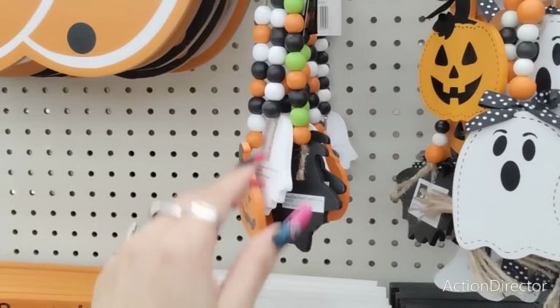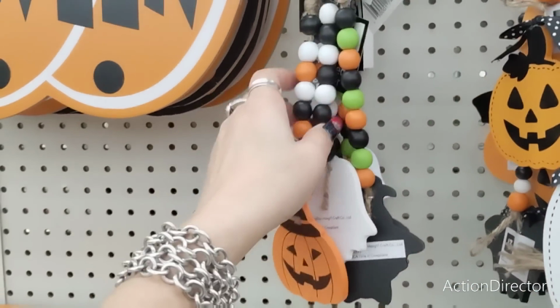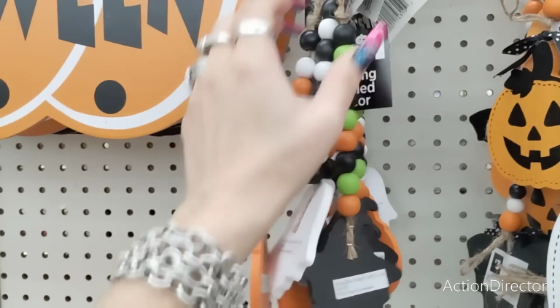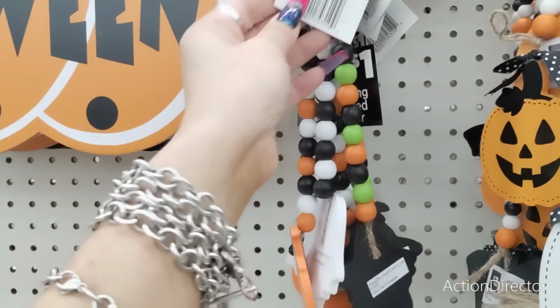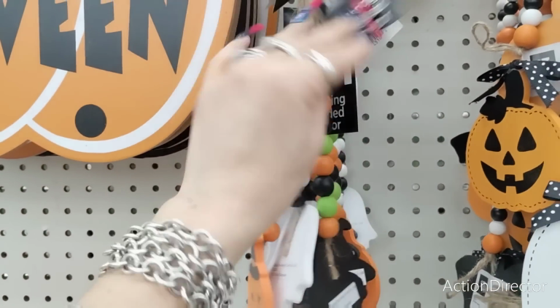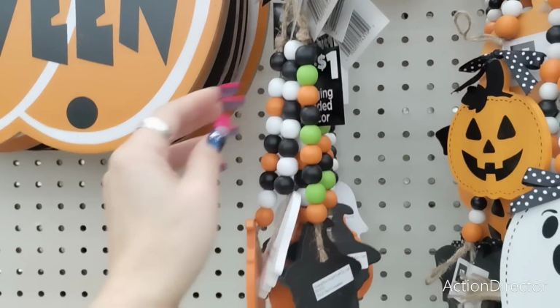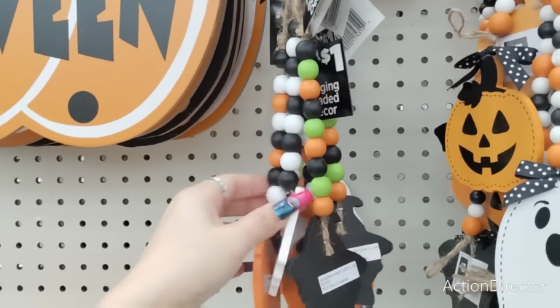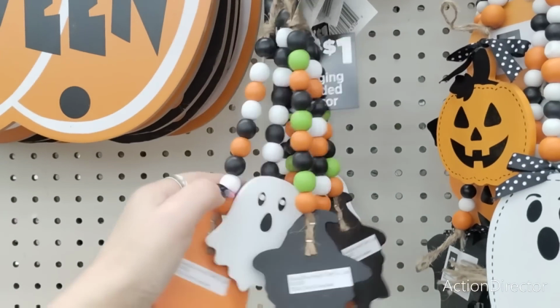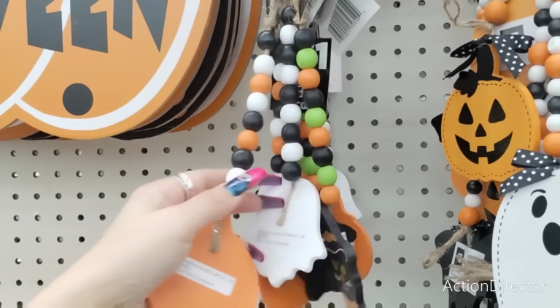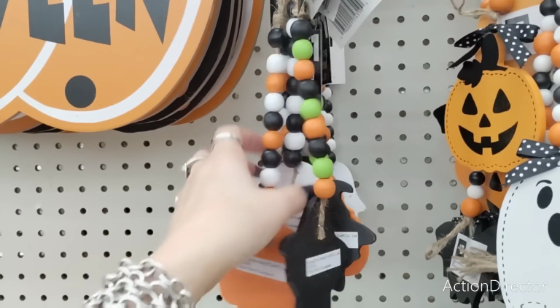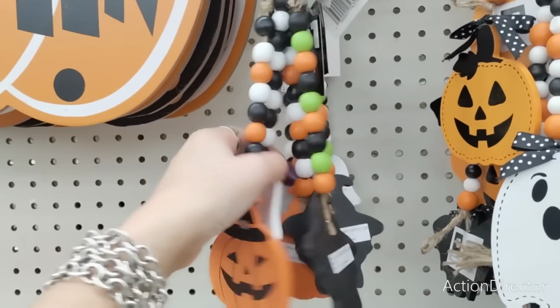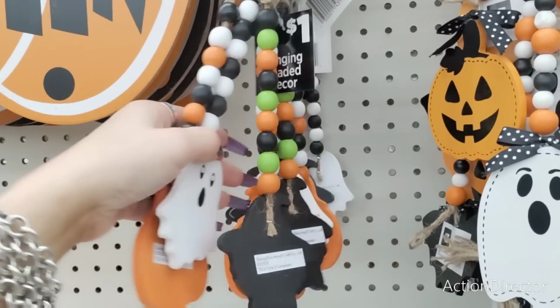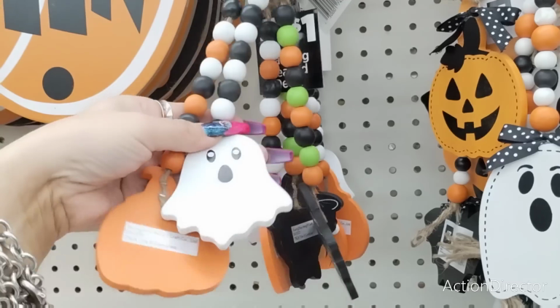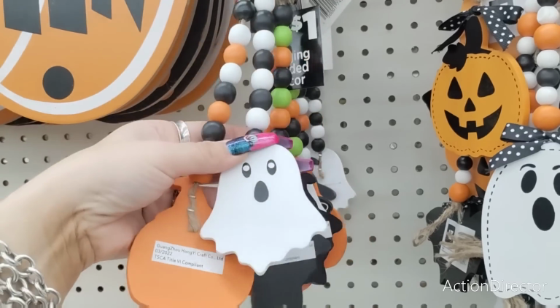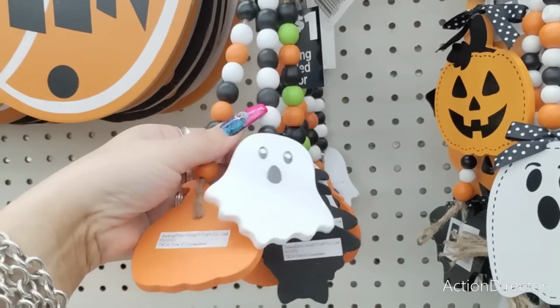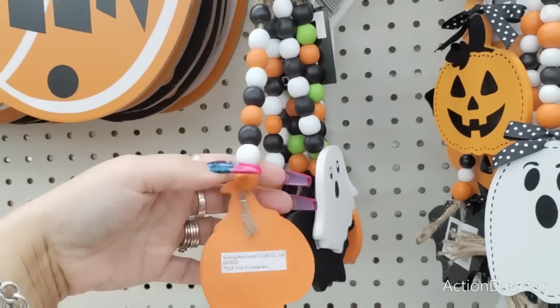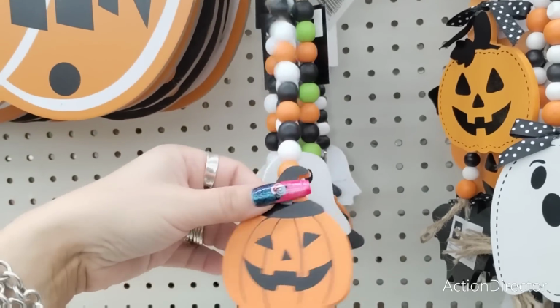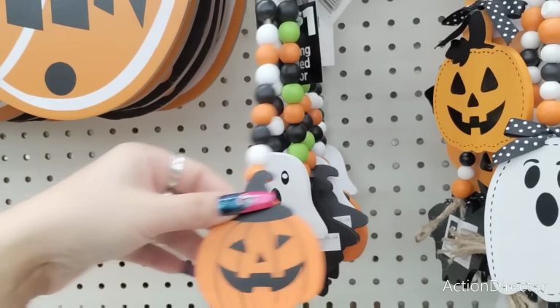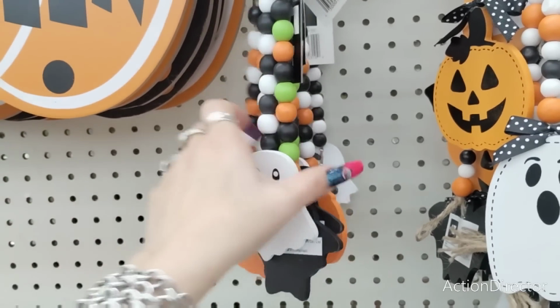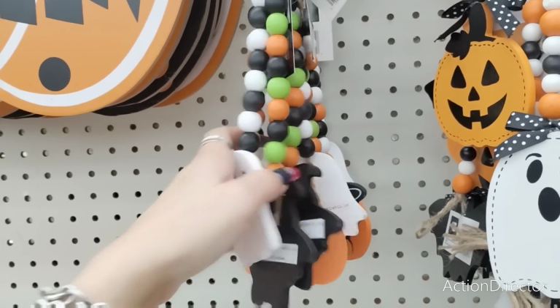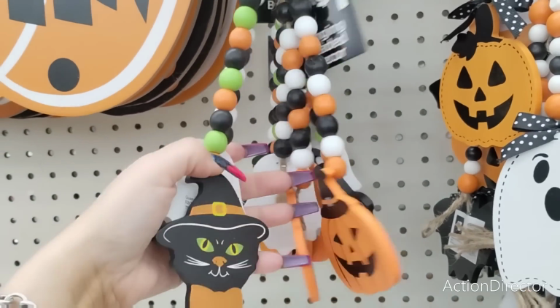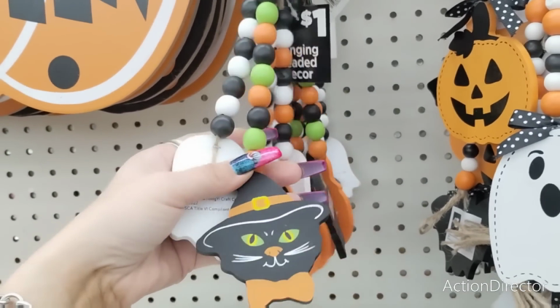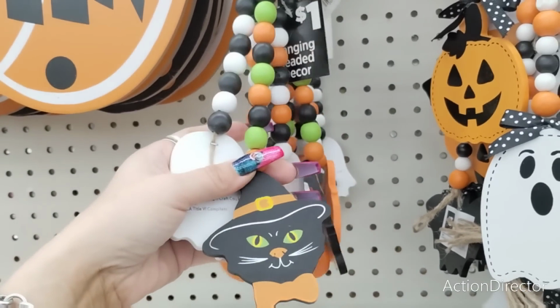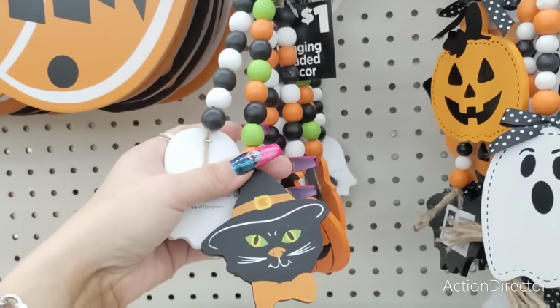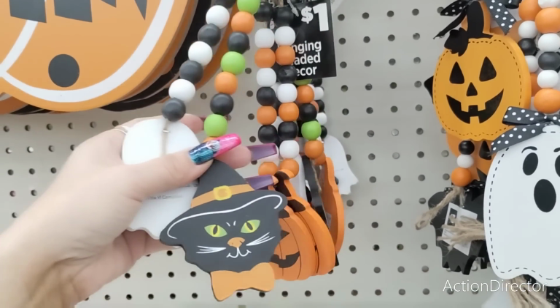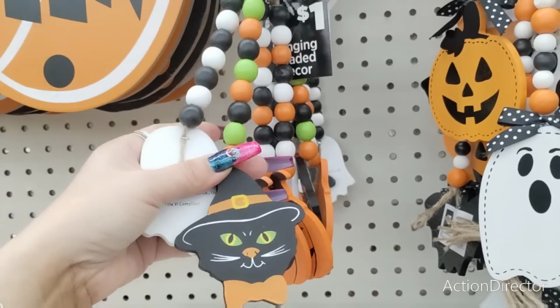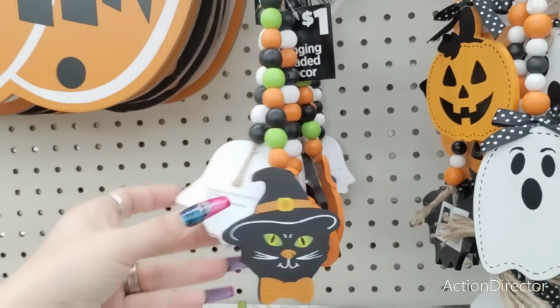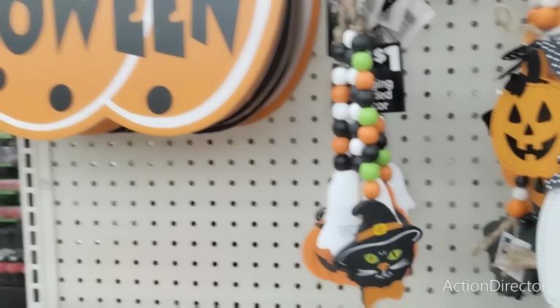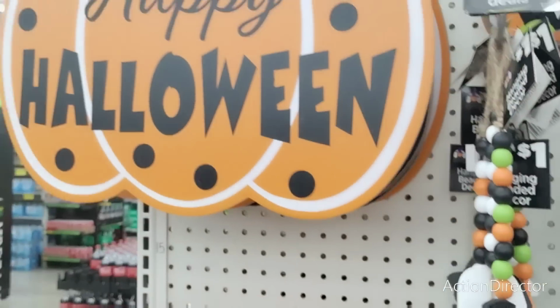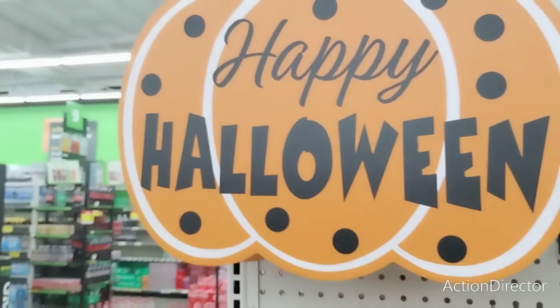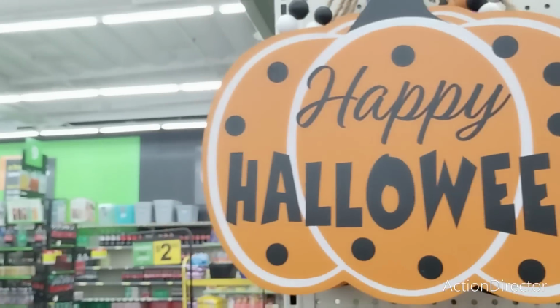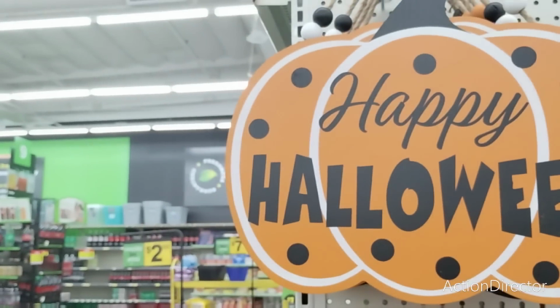These are shorter ones — a dollar. These are only a dollar. They have the ghost, the jack-o'-lantern, and the black cat. How stinking cute! These are really nice as well.